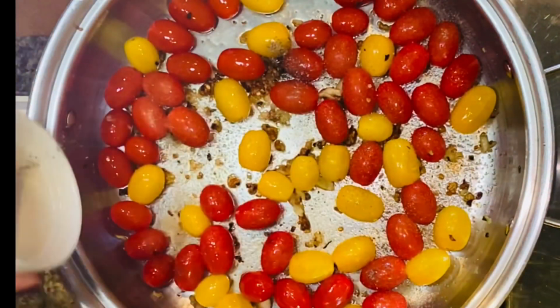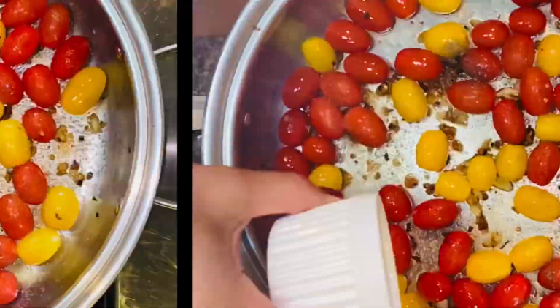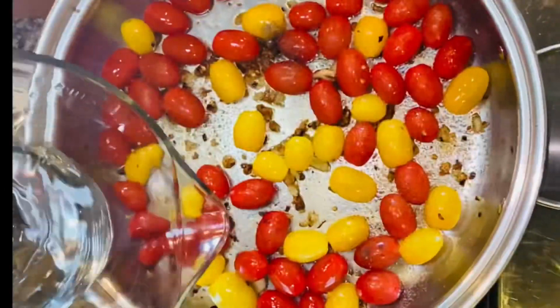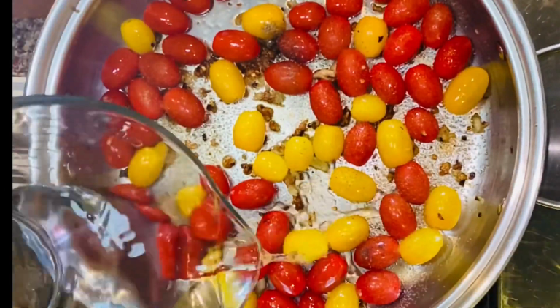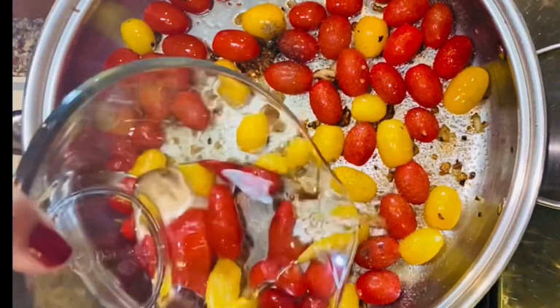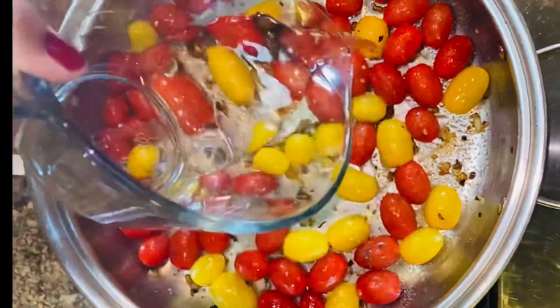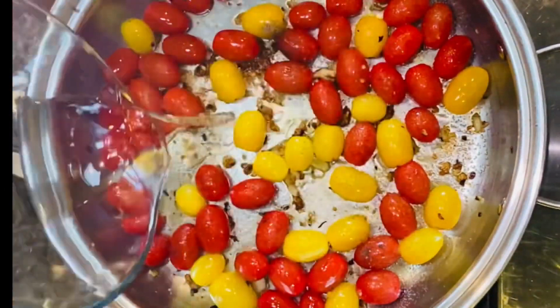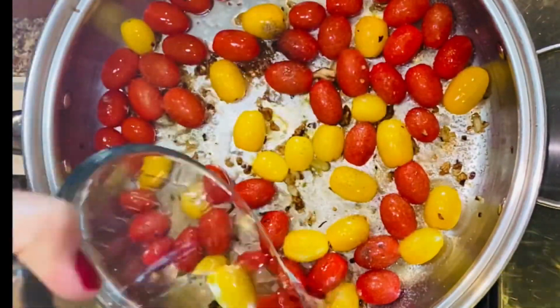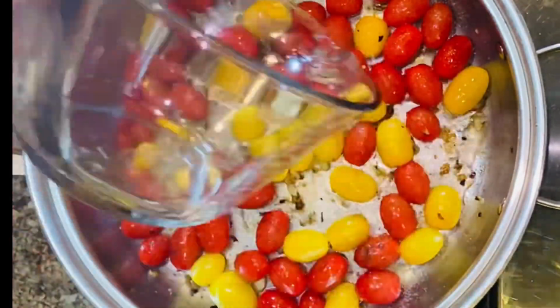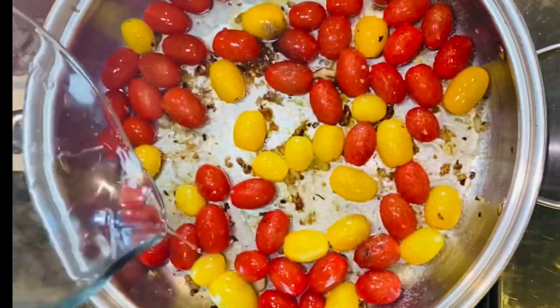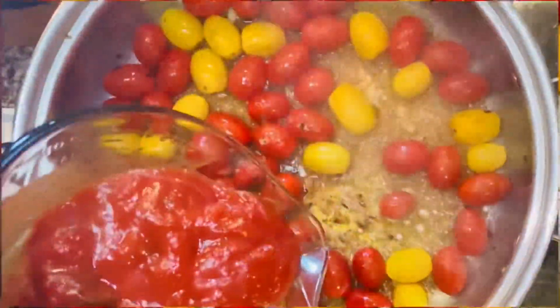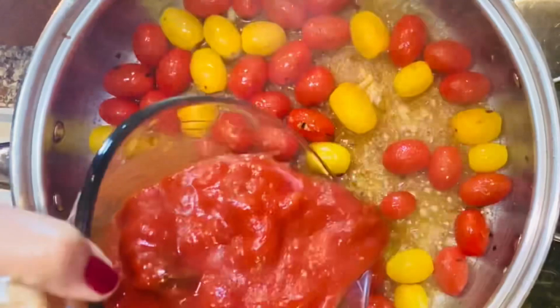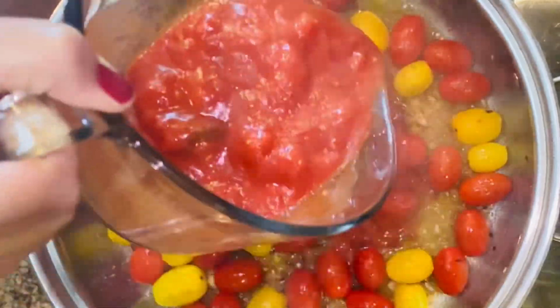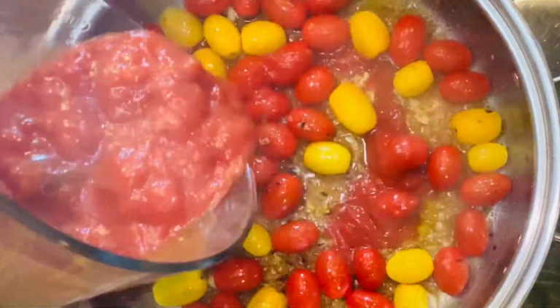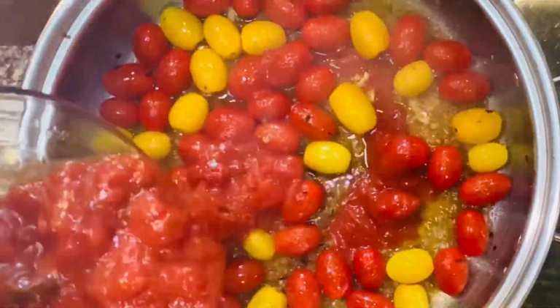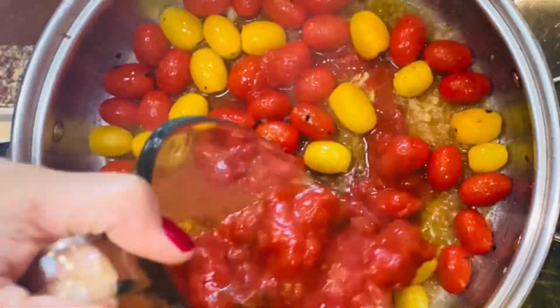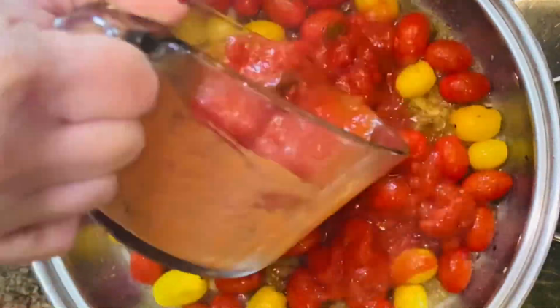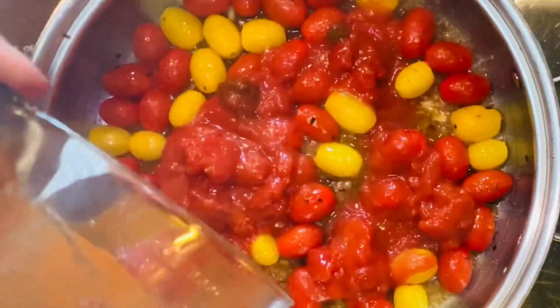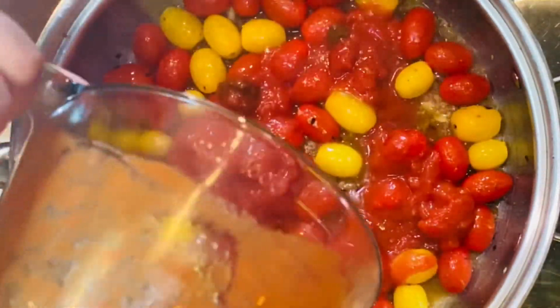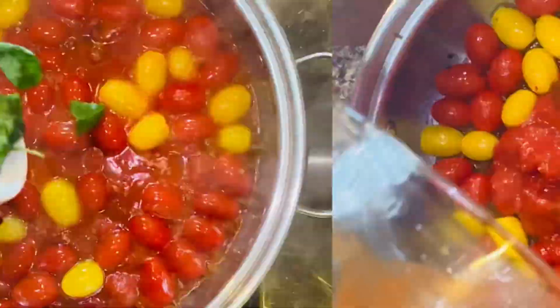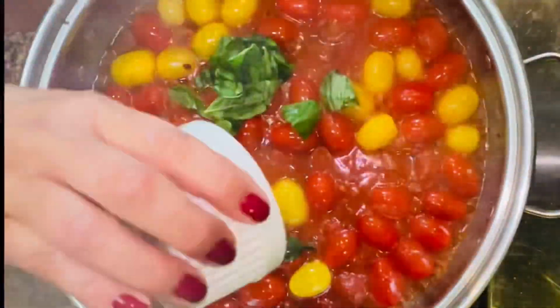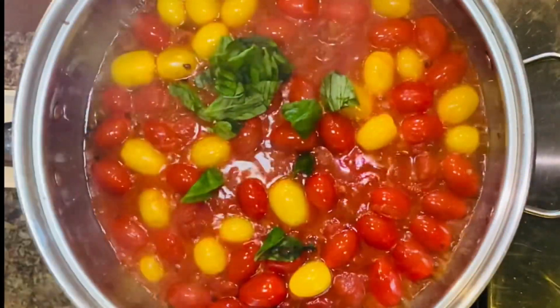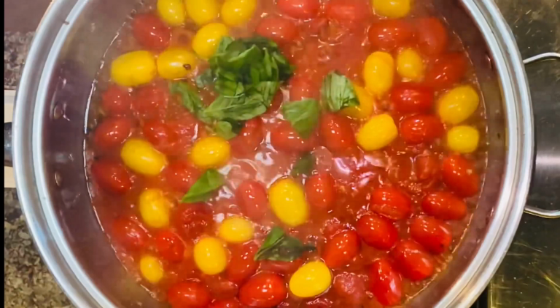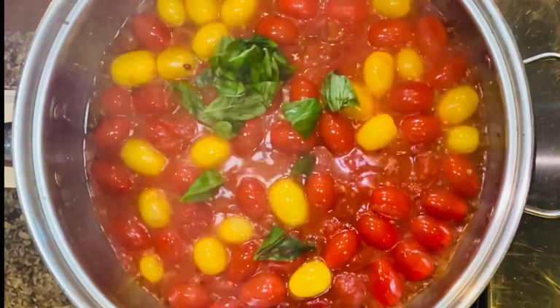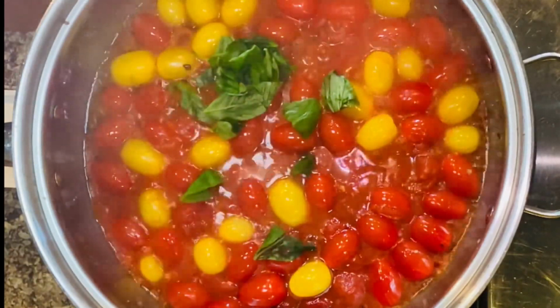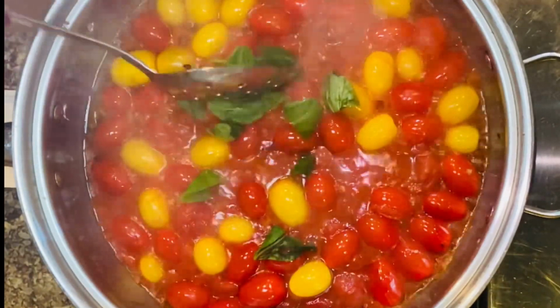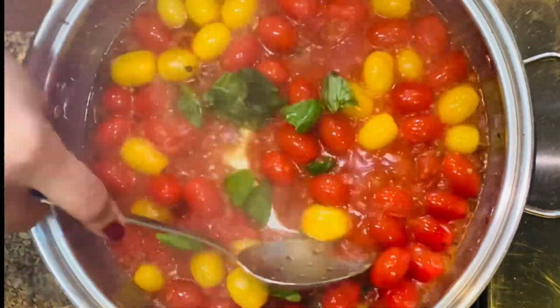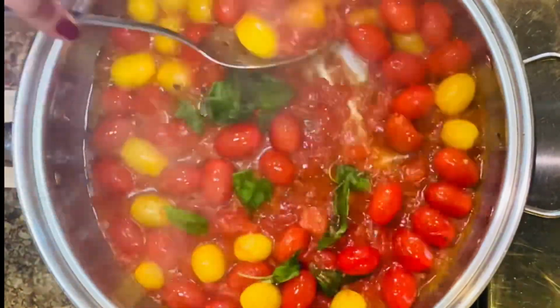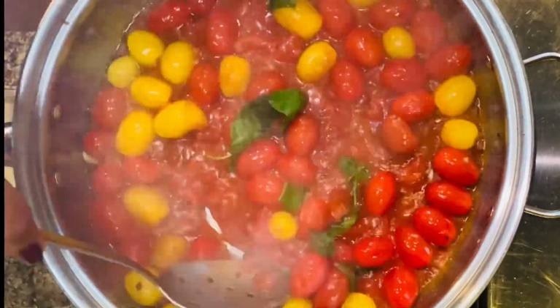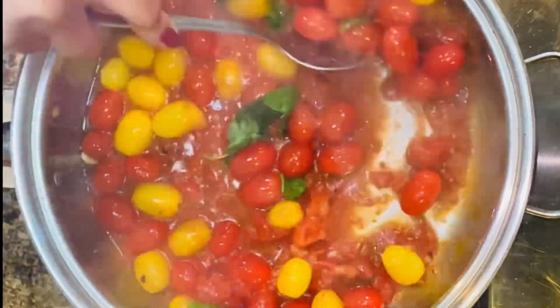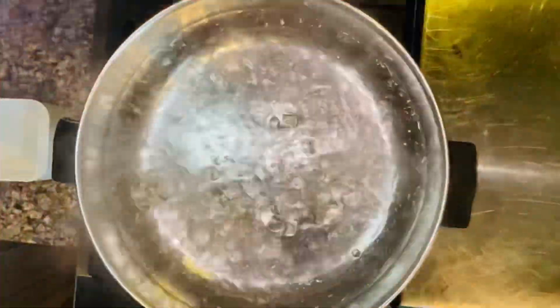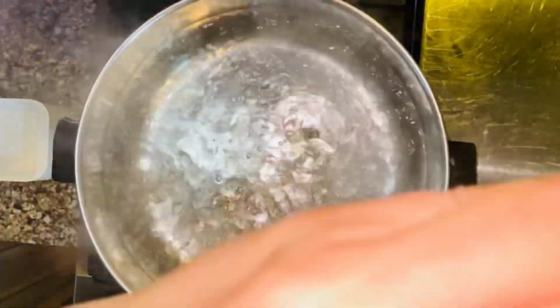Now add in some red and yellow grape tomatoes, season to taste with some garlic salt and cracked black pepper. Slowly pour in some water so we can start breaking down these tomatoes. Next, add in some crushed San Marzano tomatoes and lots of fresh basil — the Bosana gold. Get your water ready for your pasta.